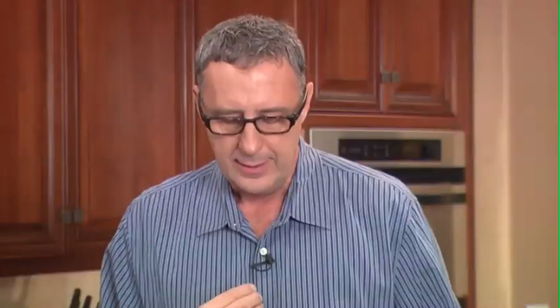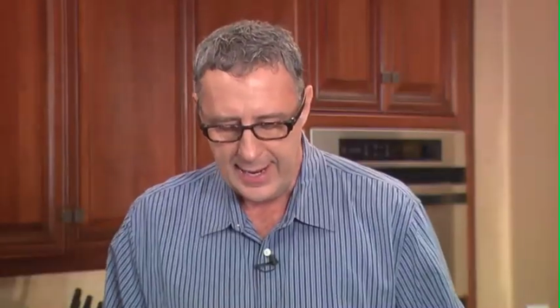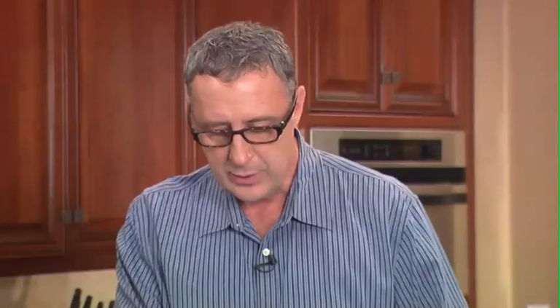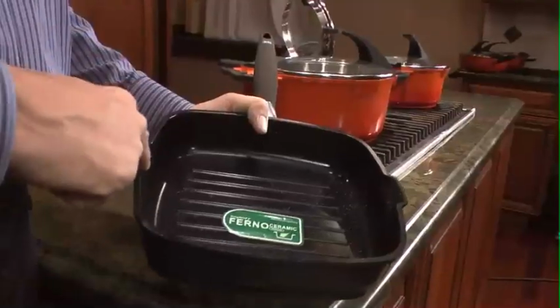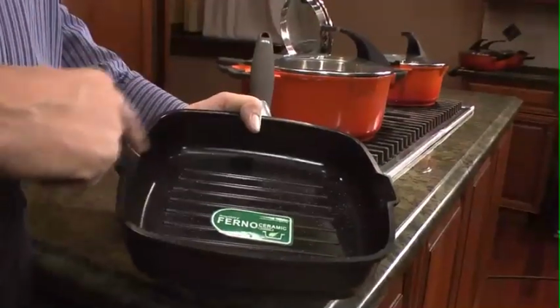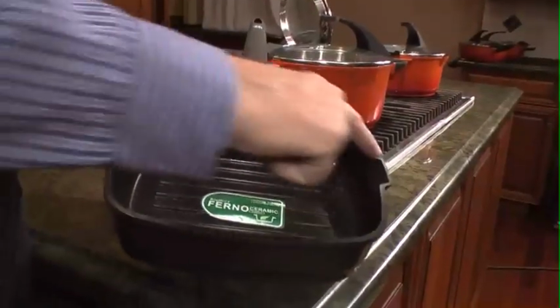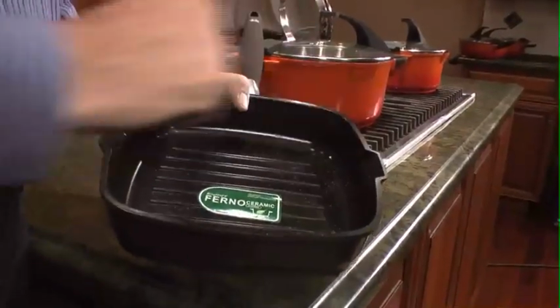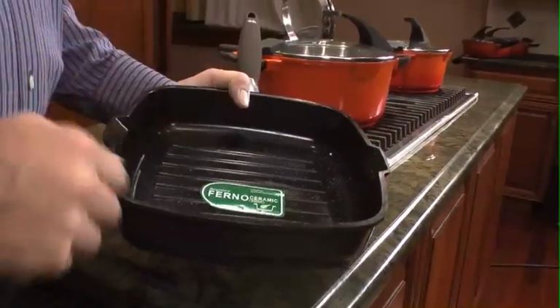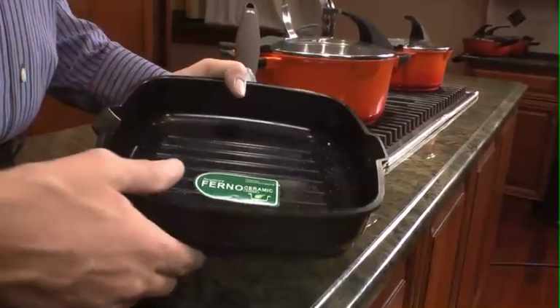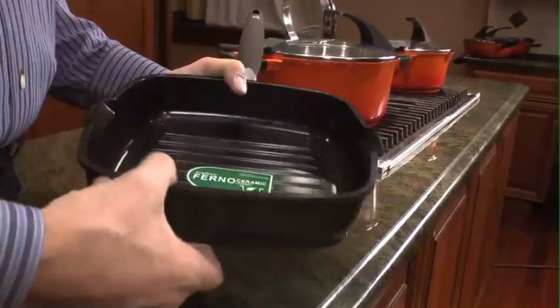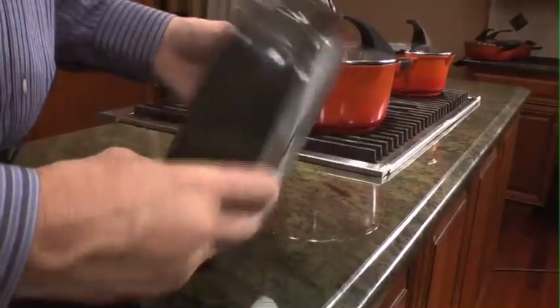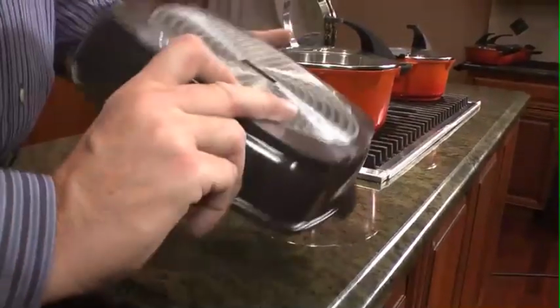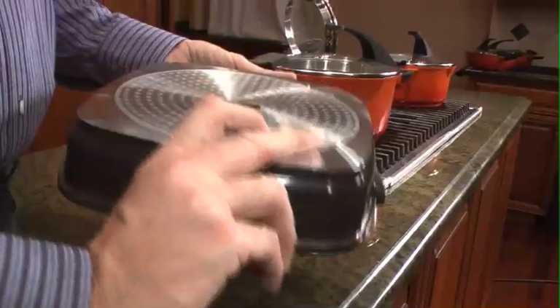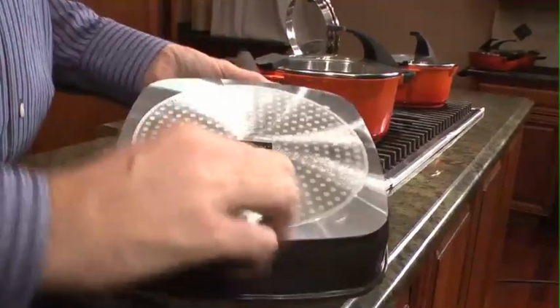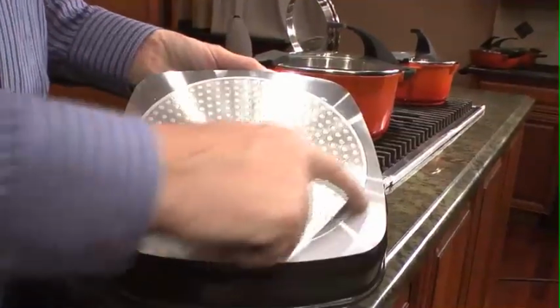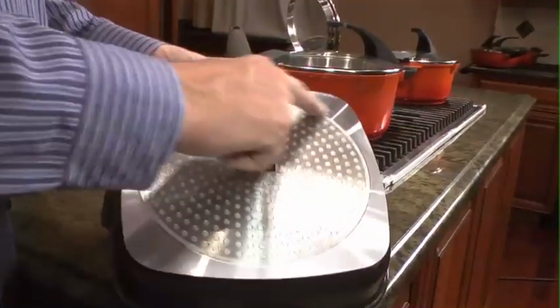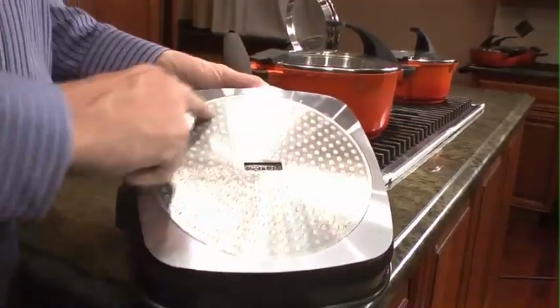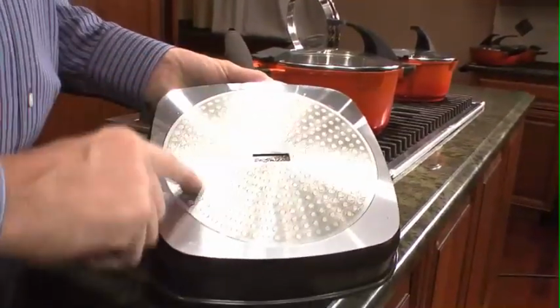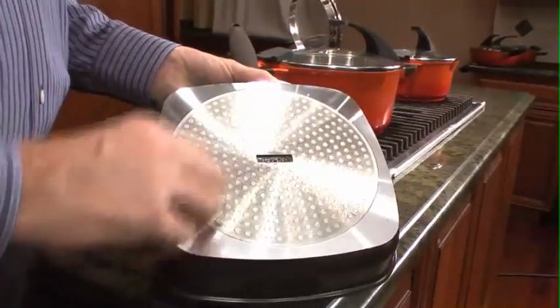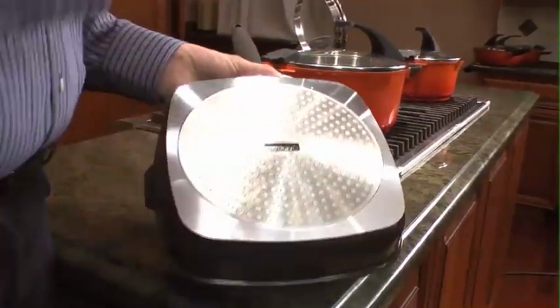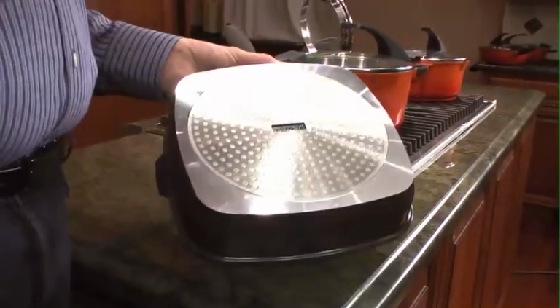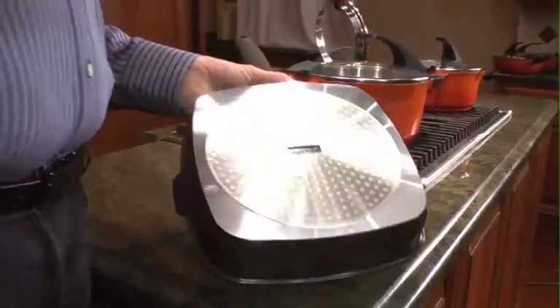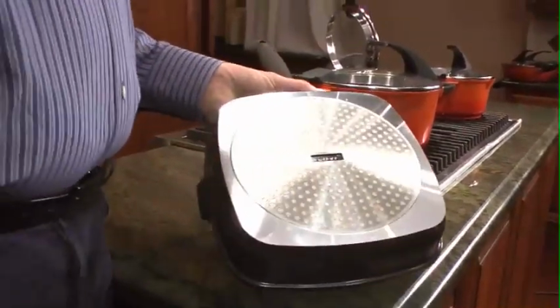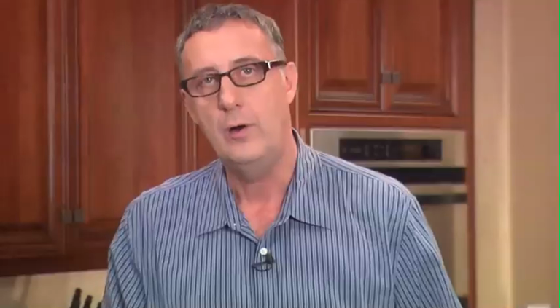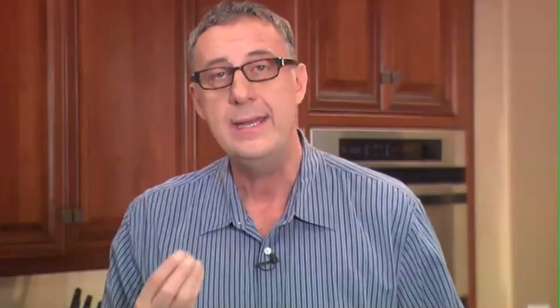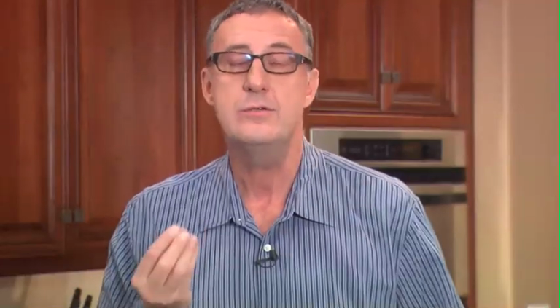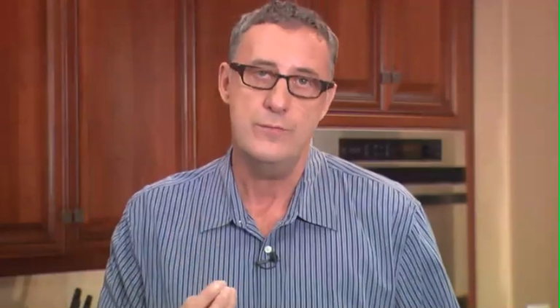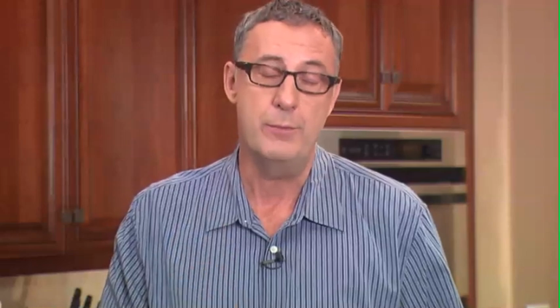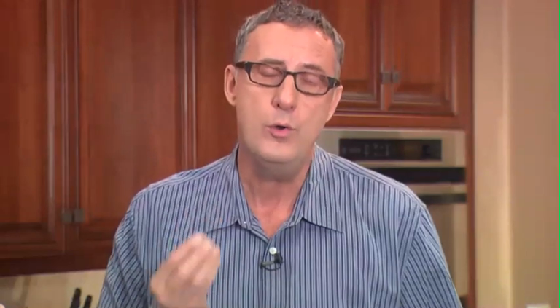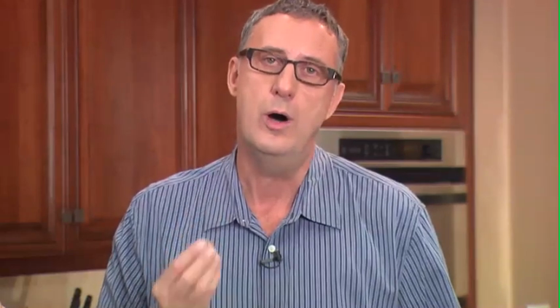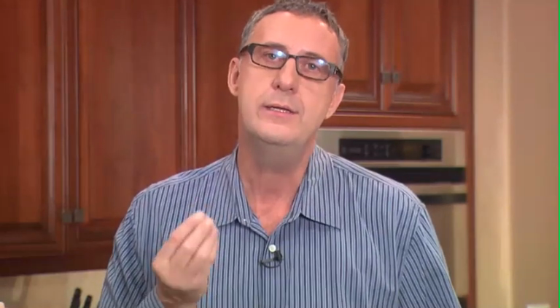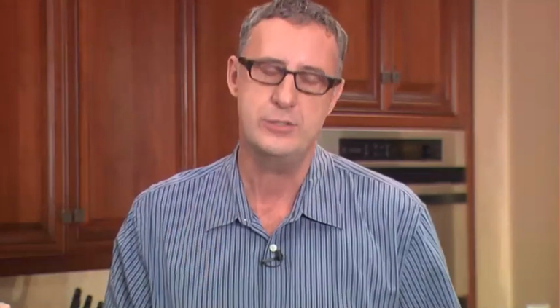It has two pouring spouts, one on each side, and on the base you're going to find a steel plate, which allows it to work on any stovetop but also on induction.